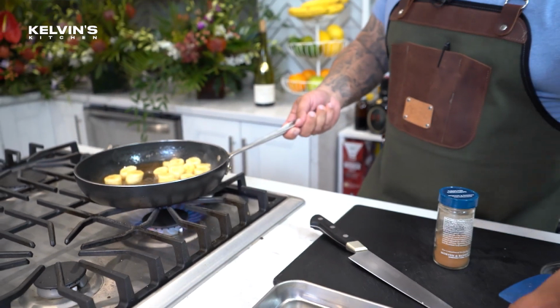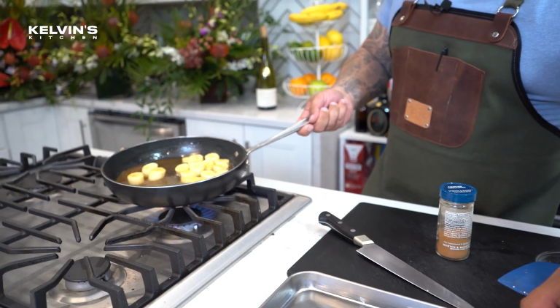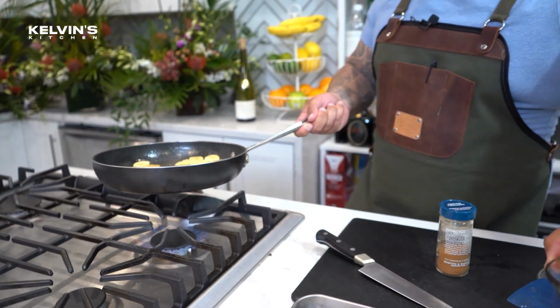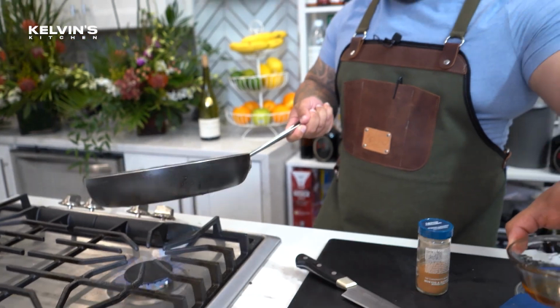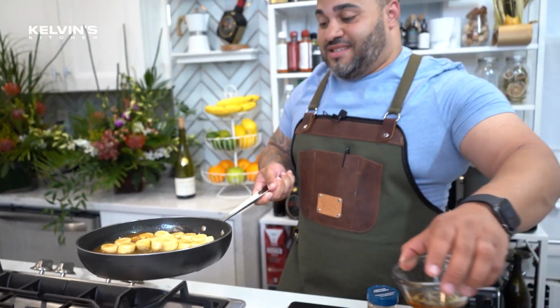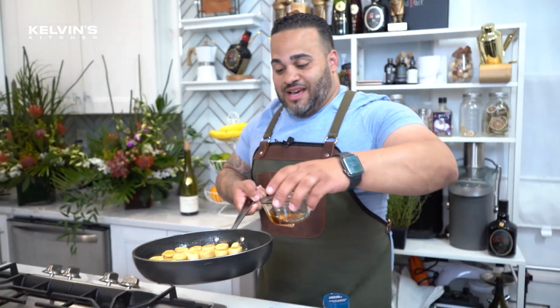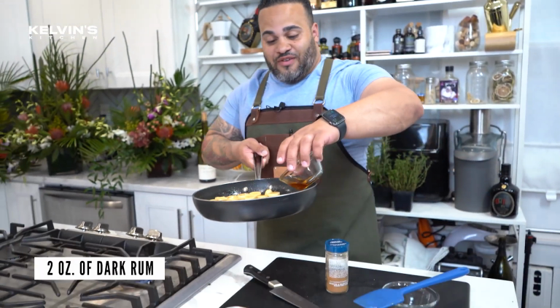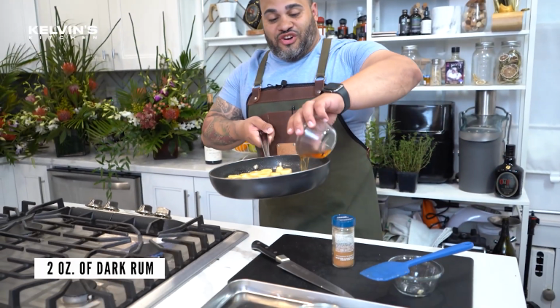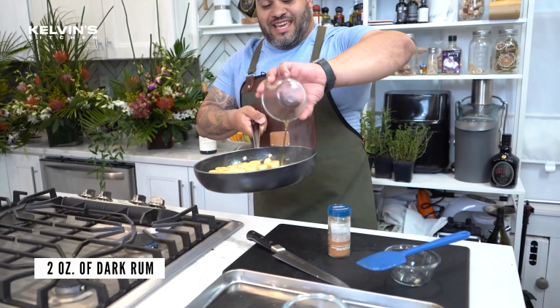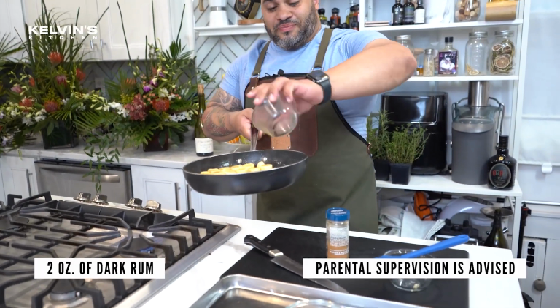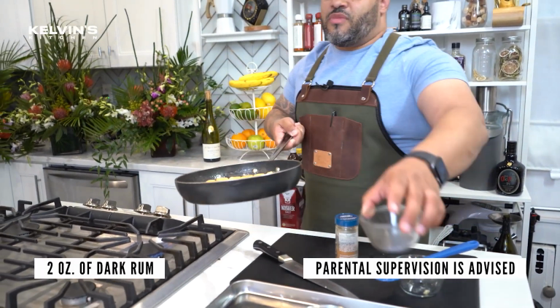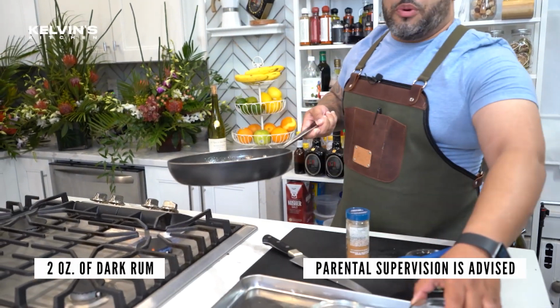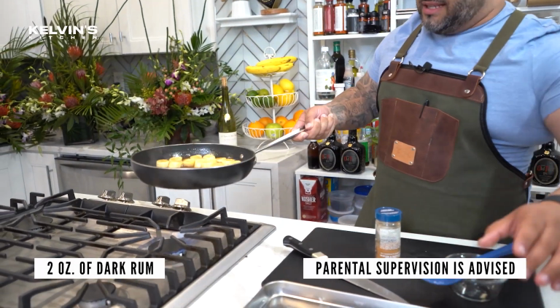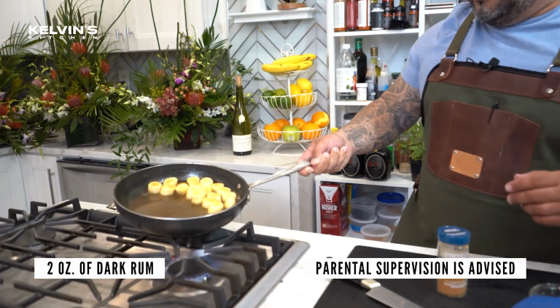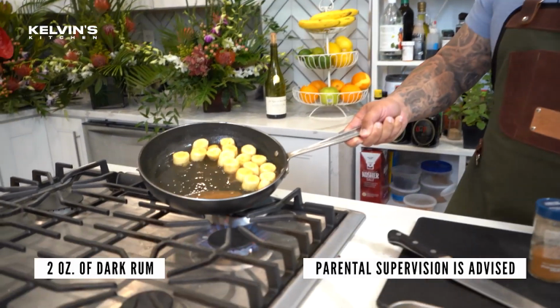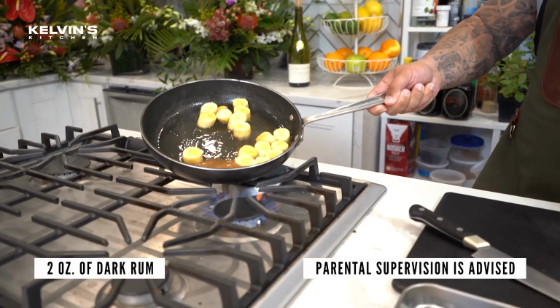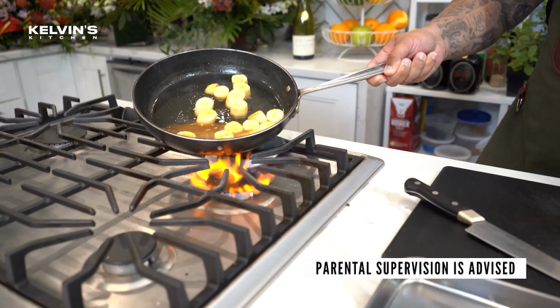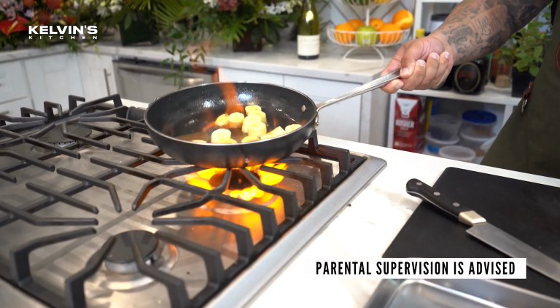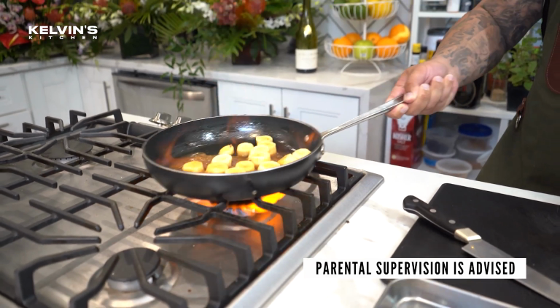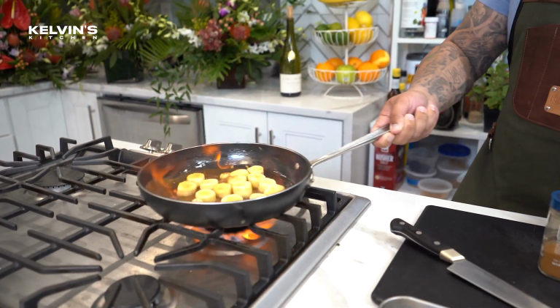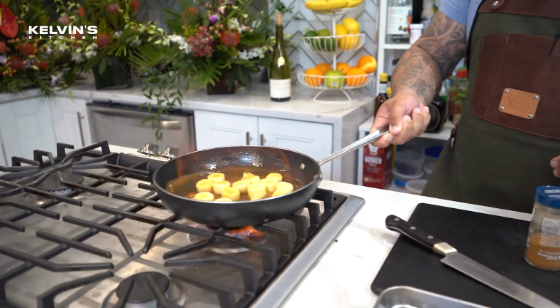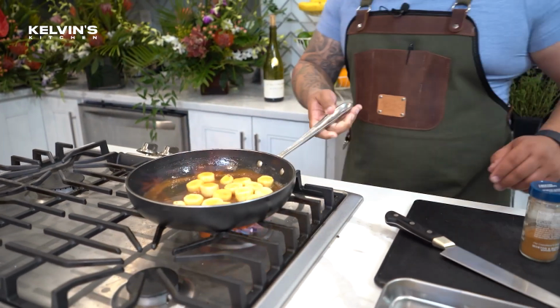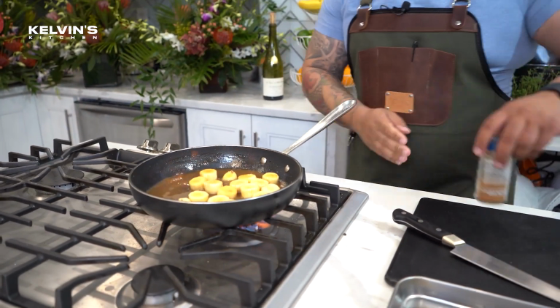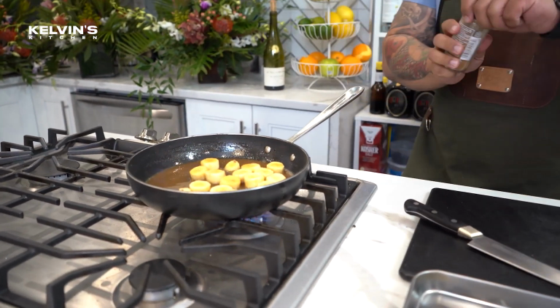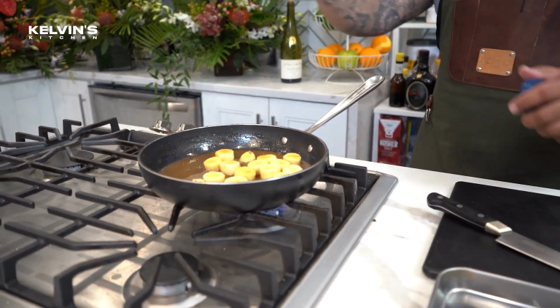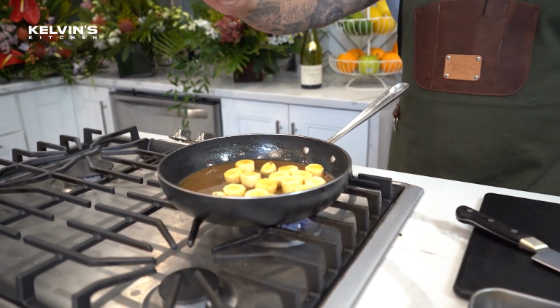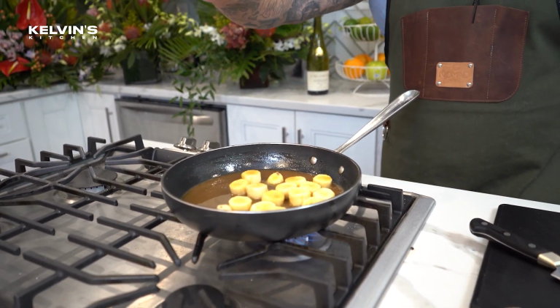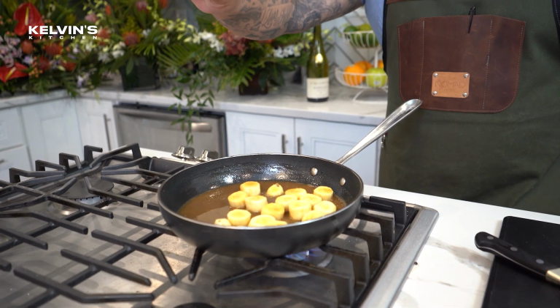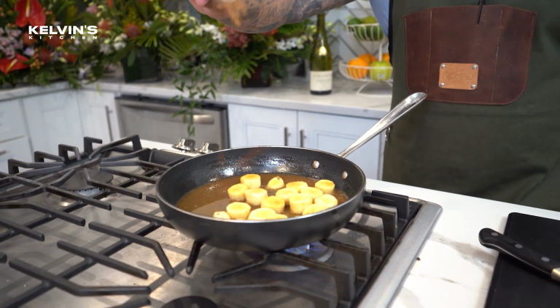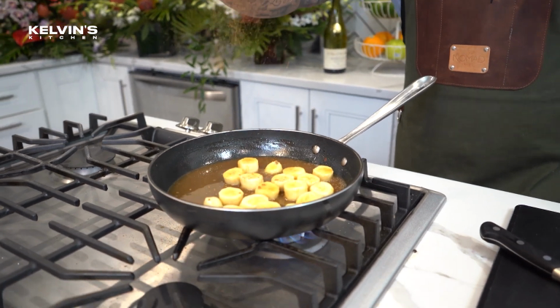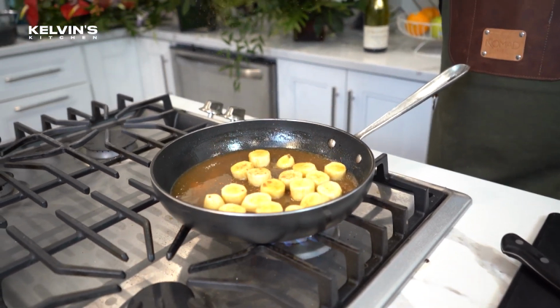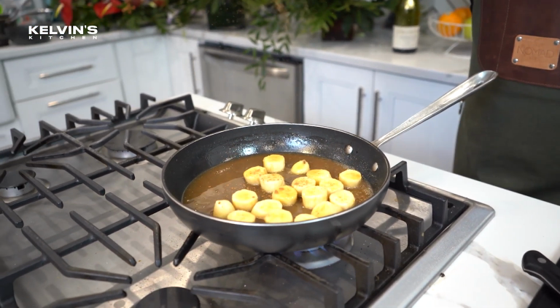Be careful, do not try this if you're under 18 — I don't want you to burn your house down. There's a little flambe right there. We're gonna grab our cinnamon.